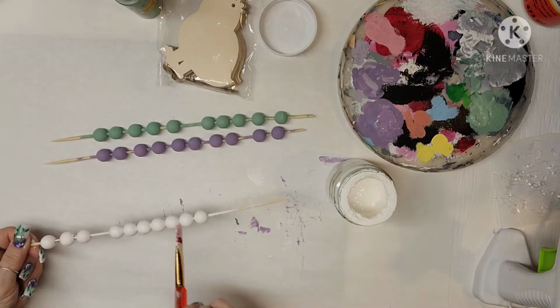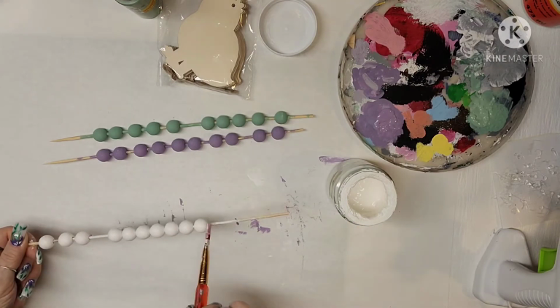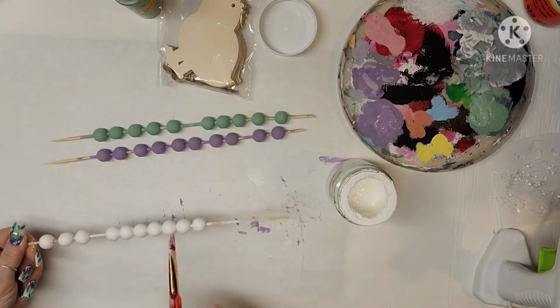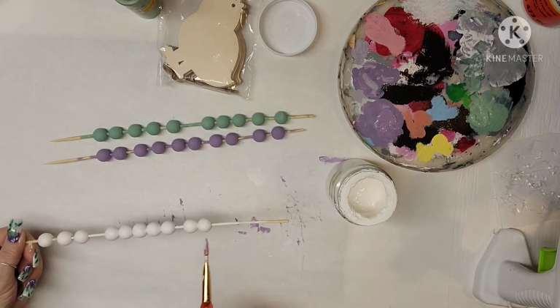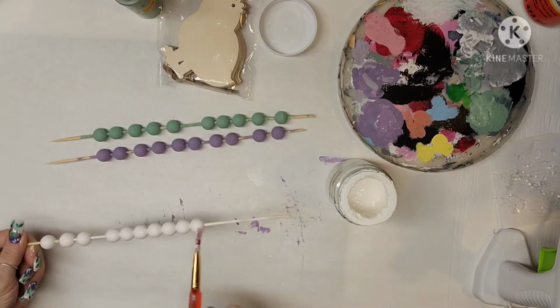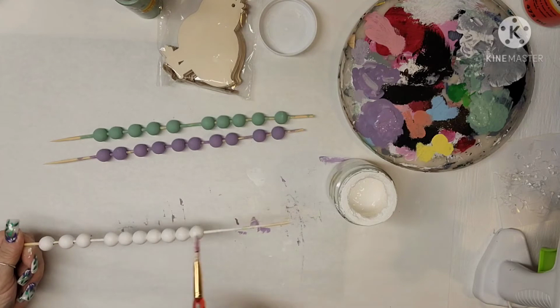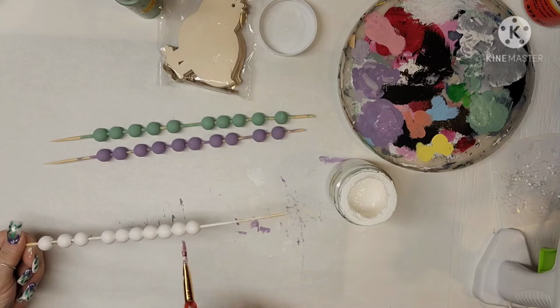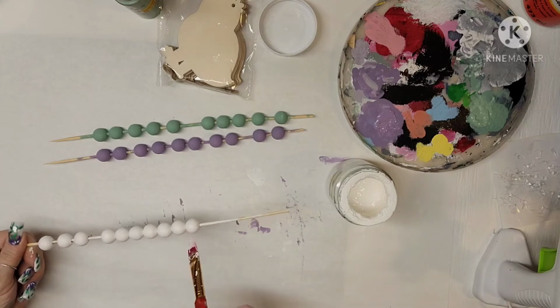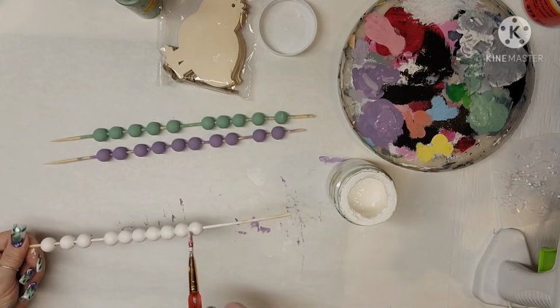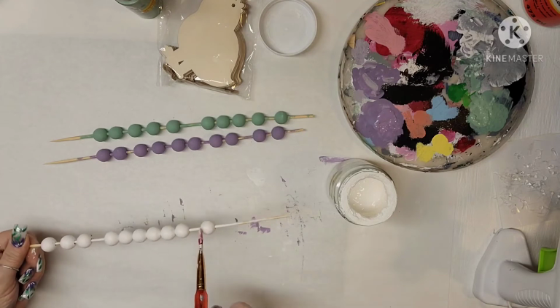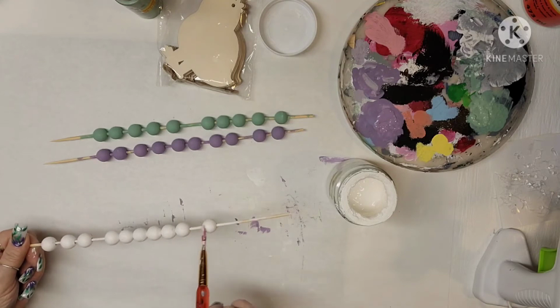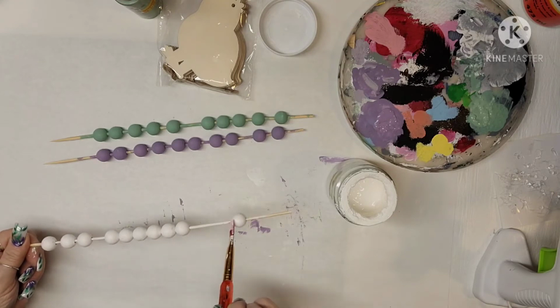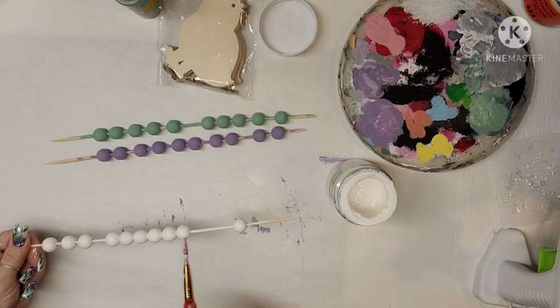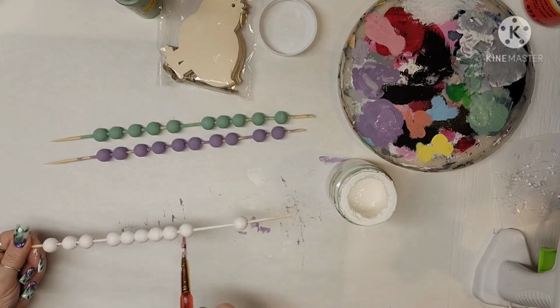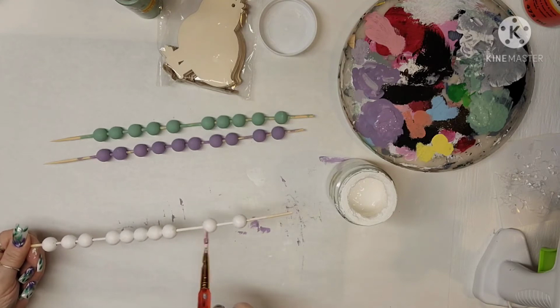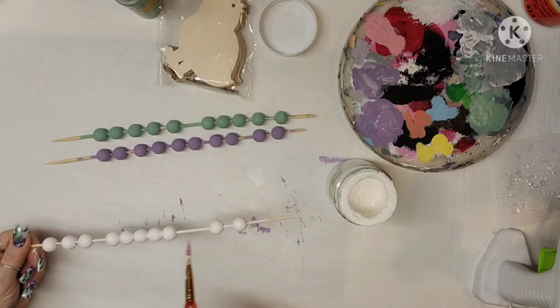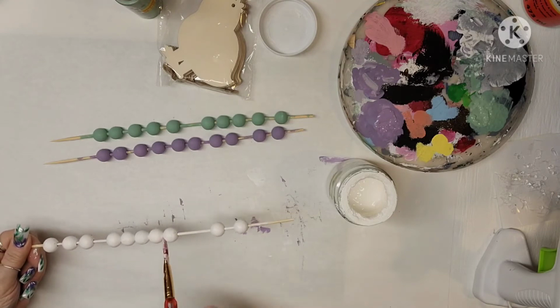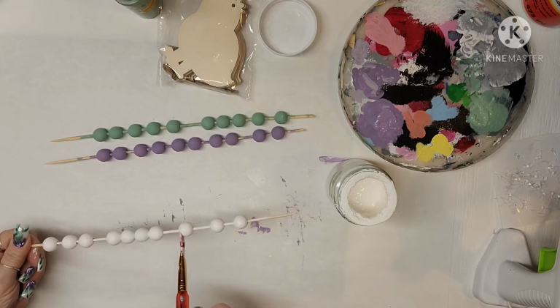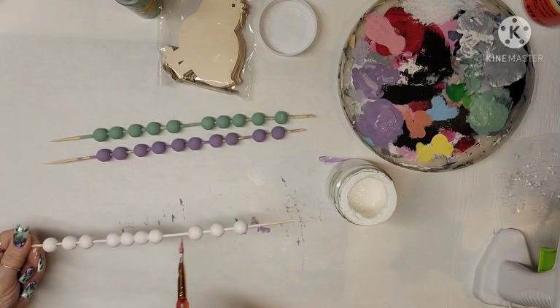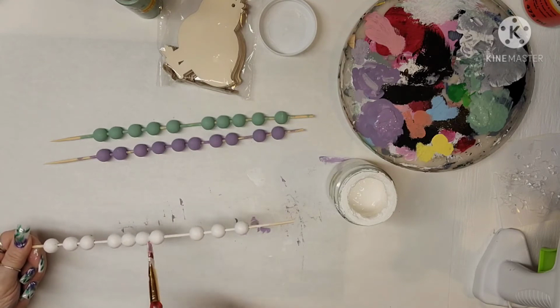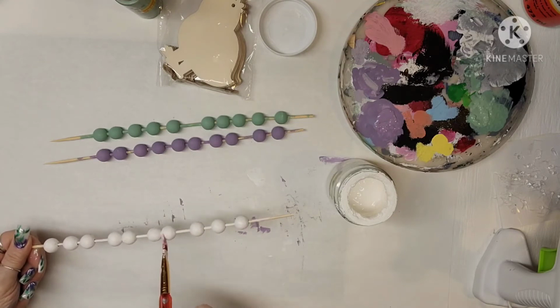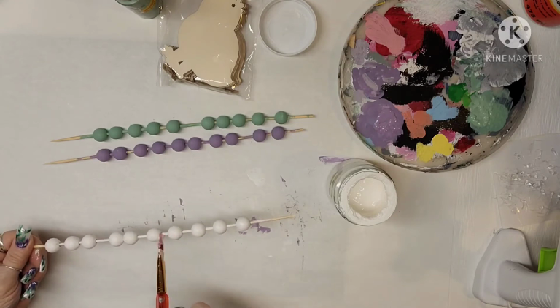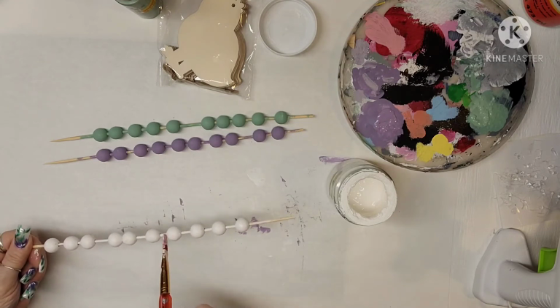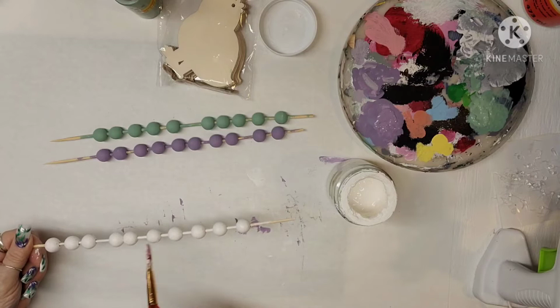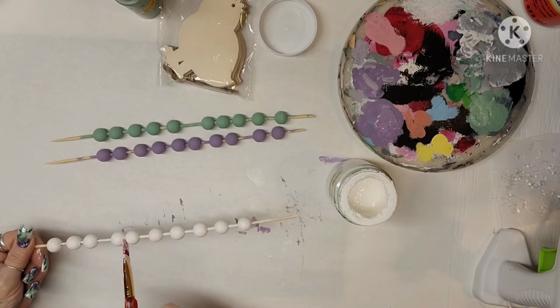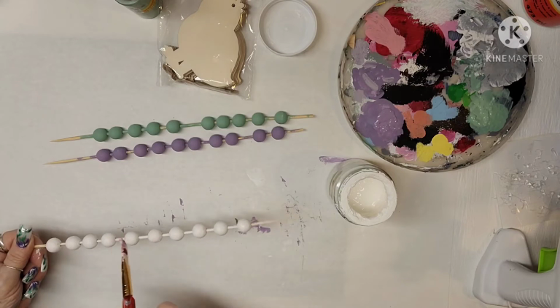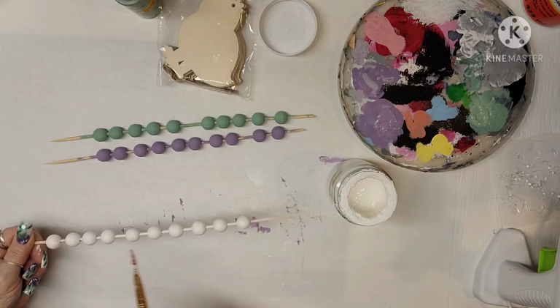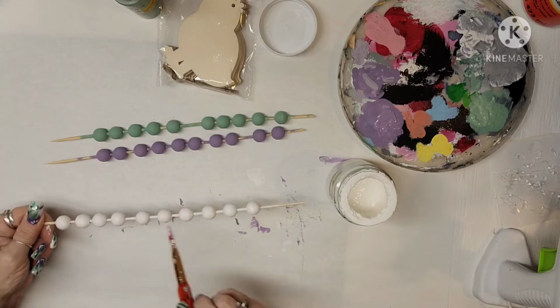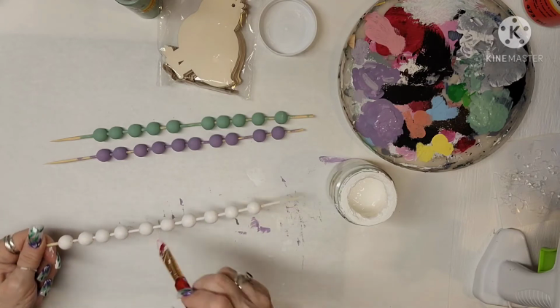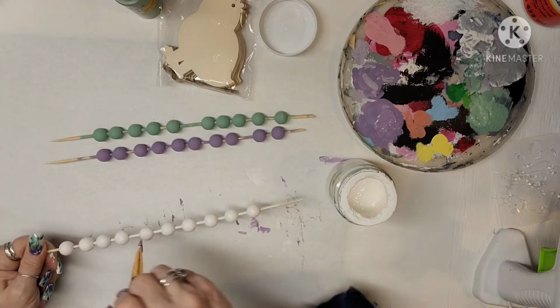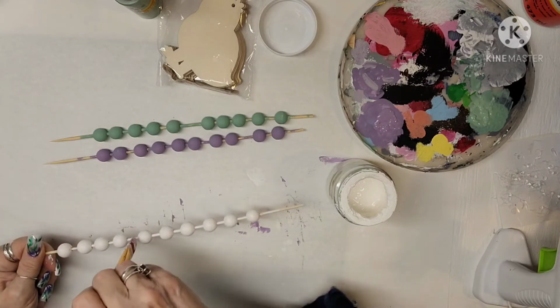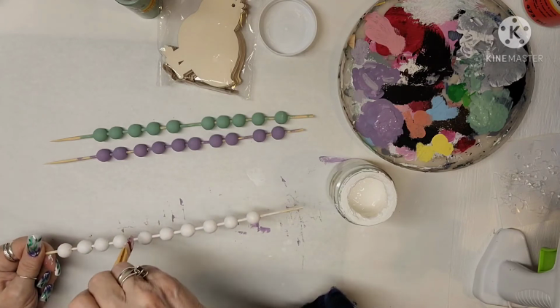I go up the beads and then do individual ones. There are all those beads. I separate them so that they don't dry together and get stuck.